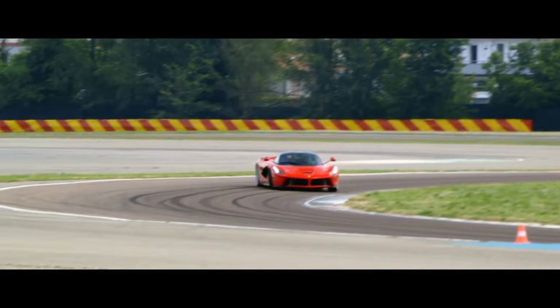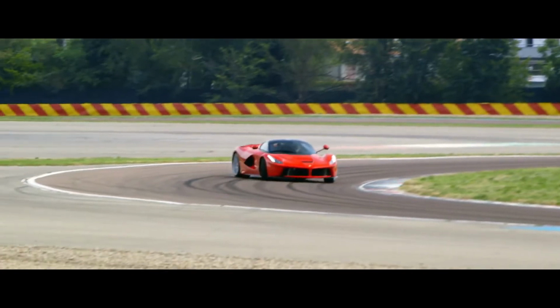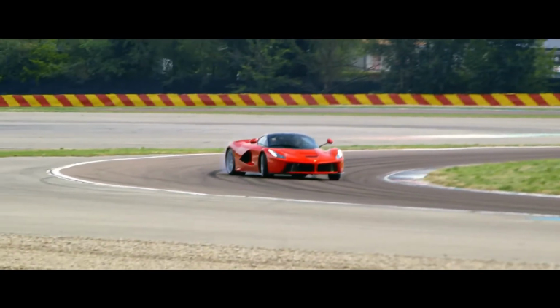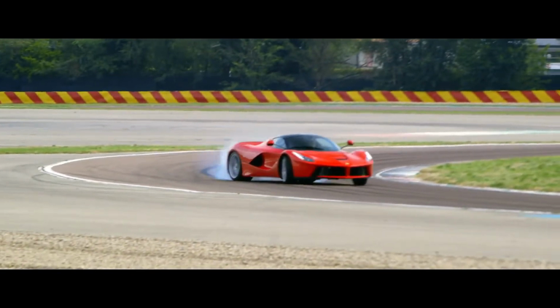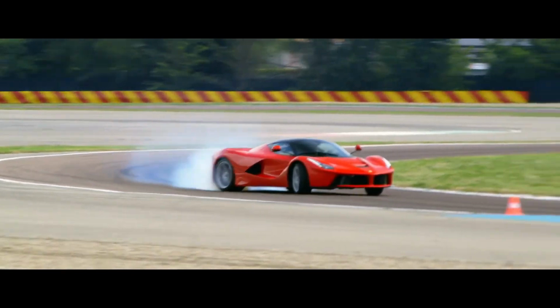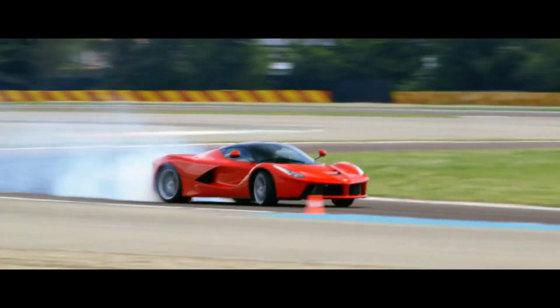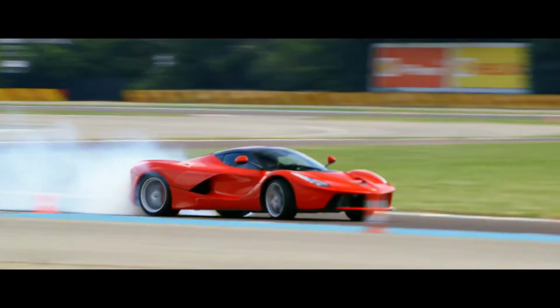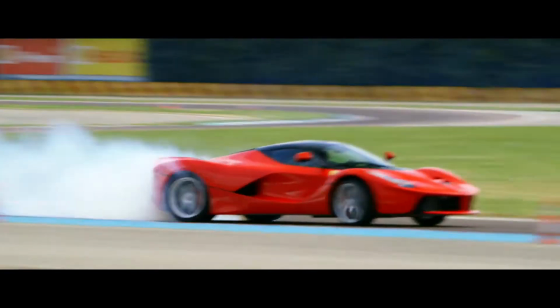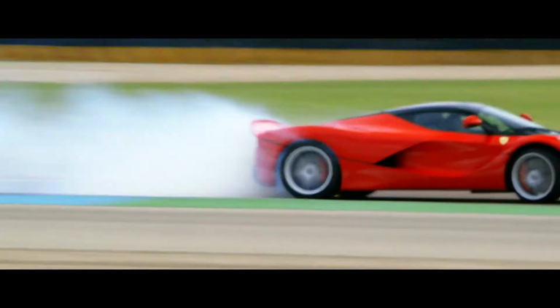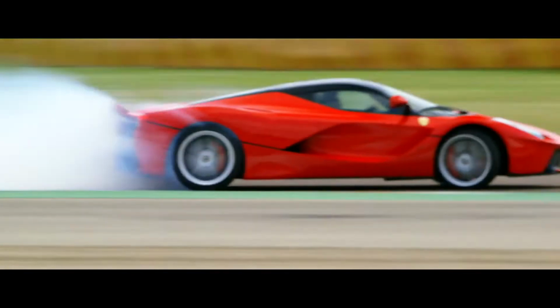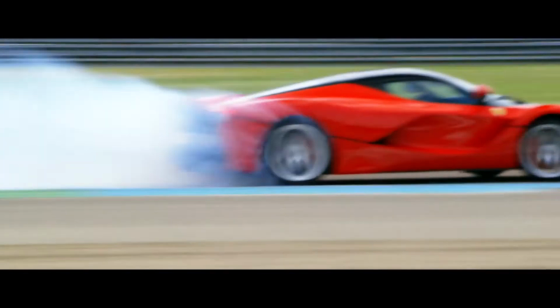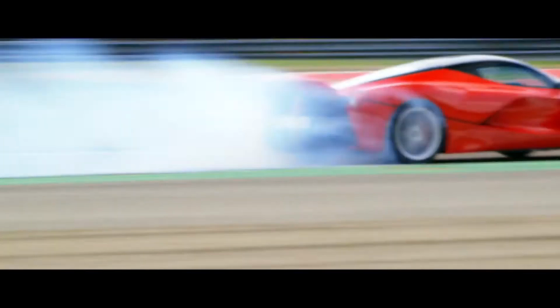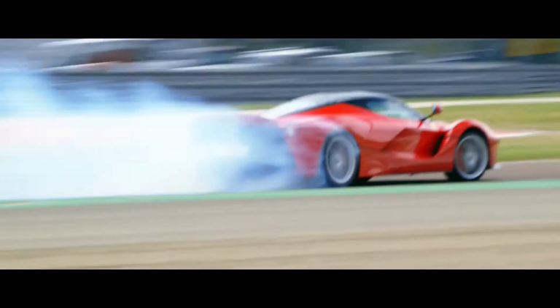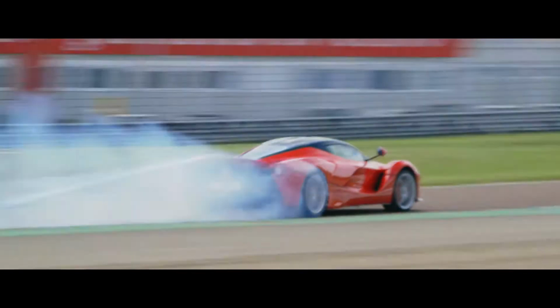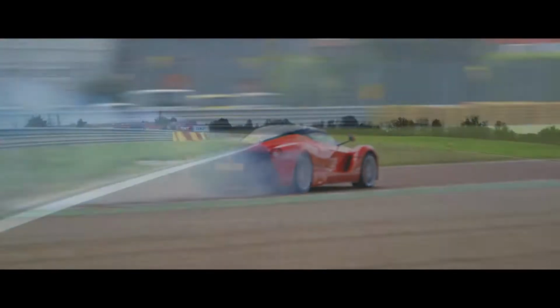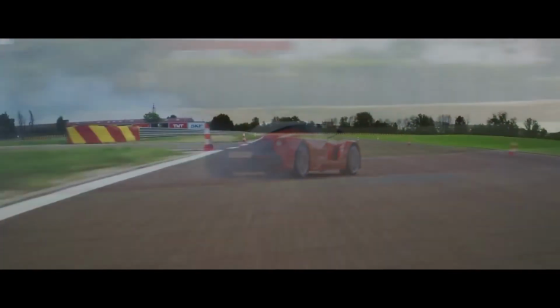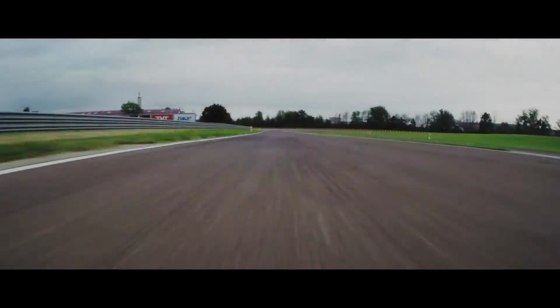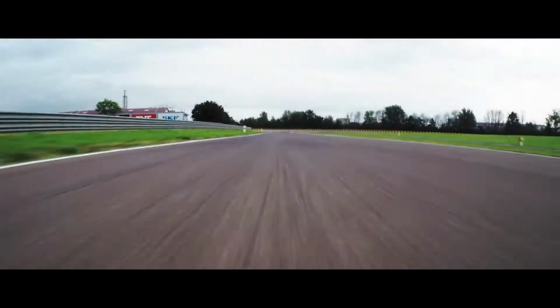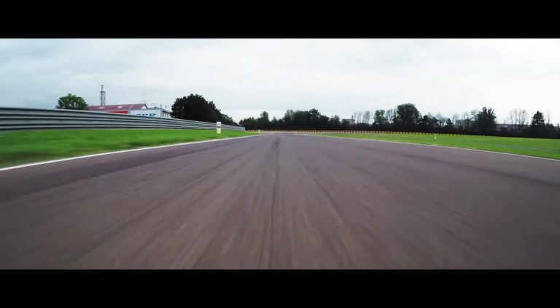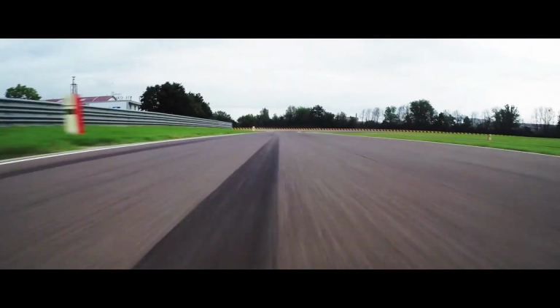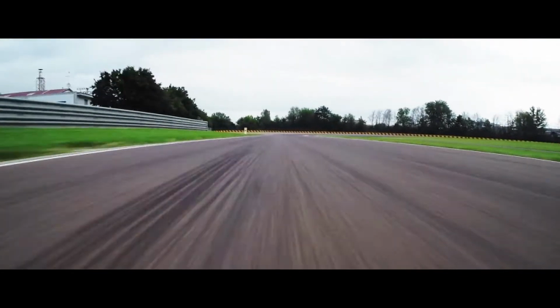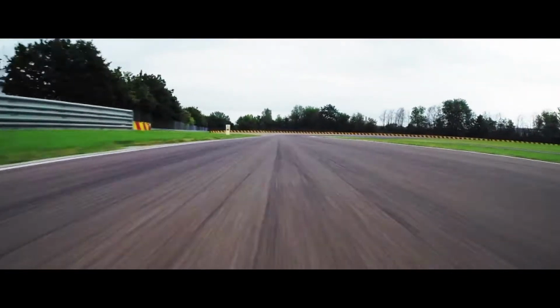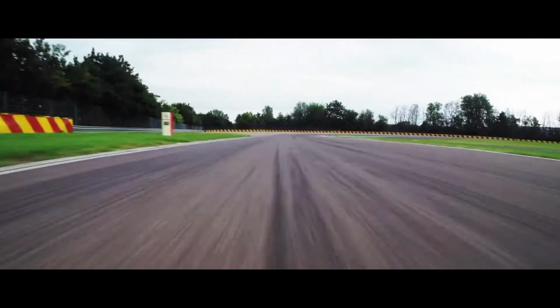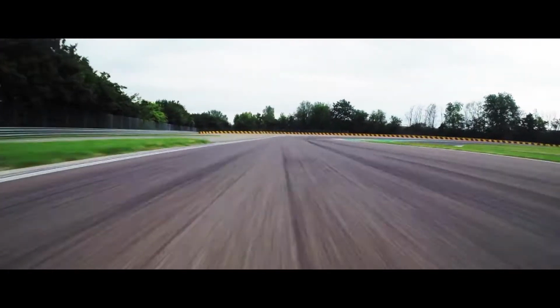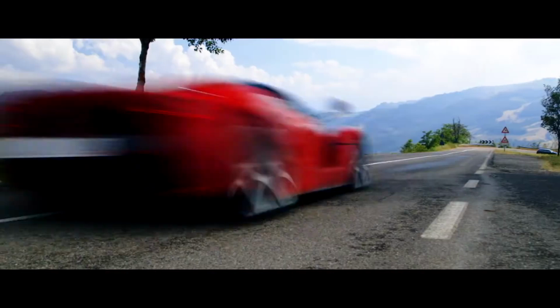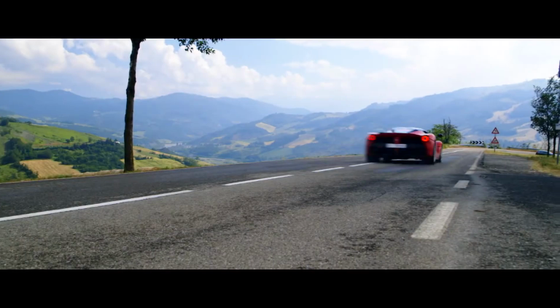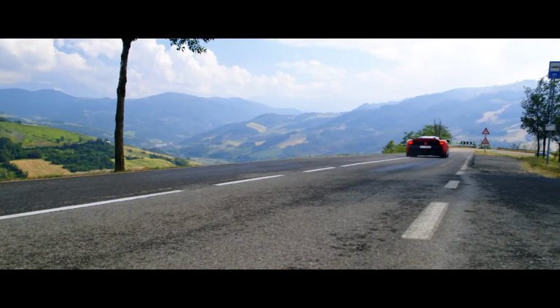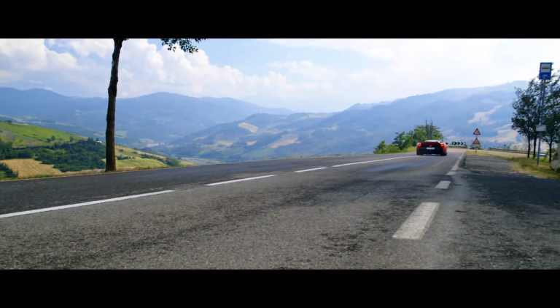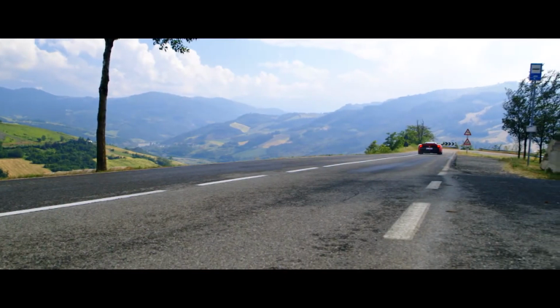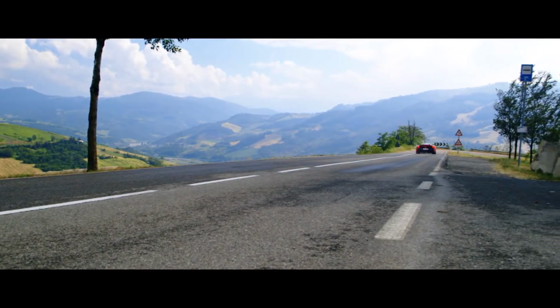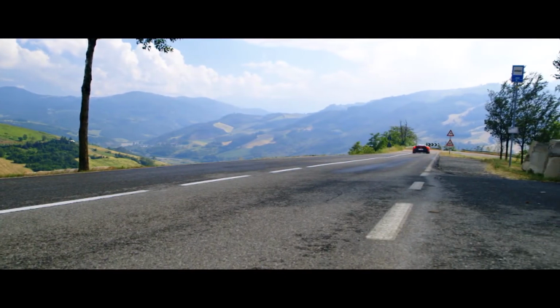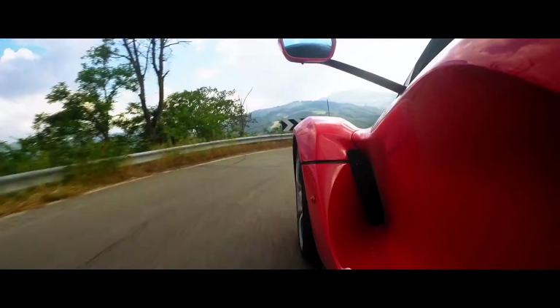Our time behind the wheel took place over a brief day at Ferrari's home court — the morning at the 1.9-mile Fiorano development track, and the afternoon on the mountain roads surrounding the factory.